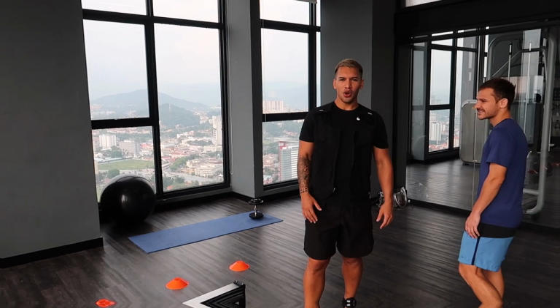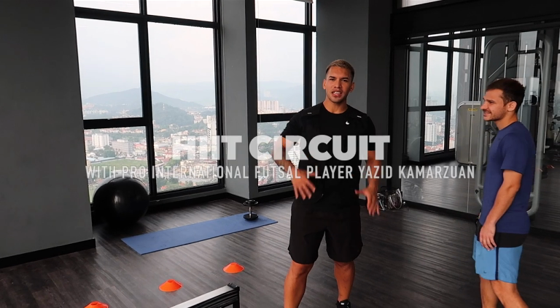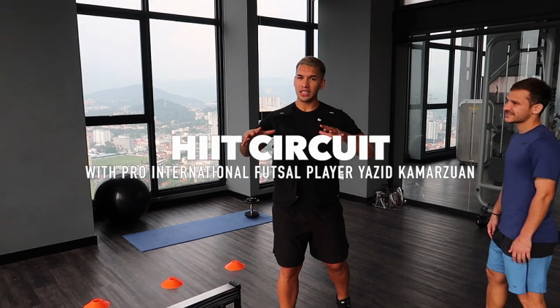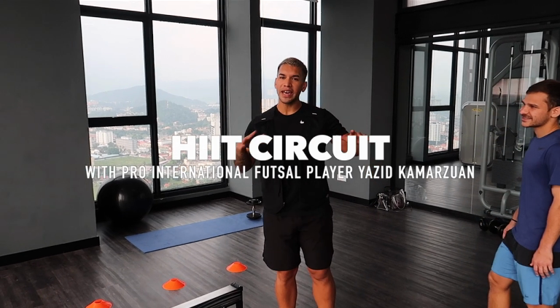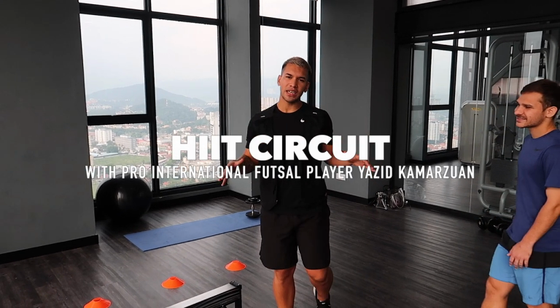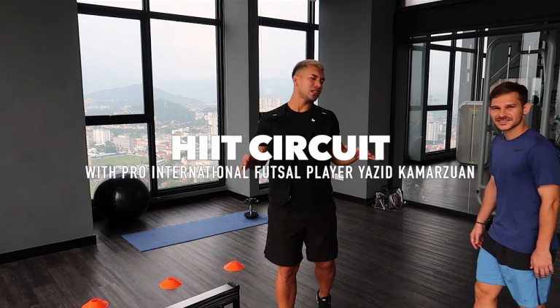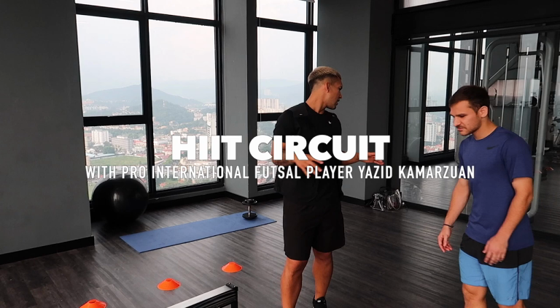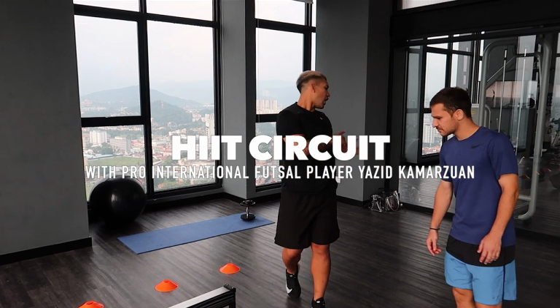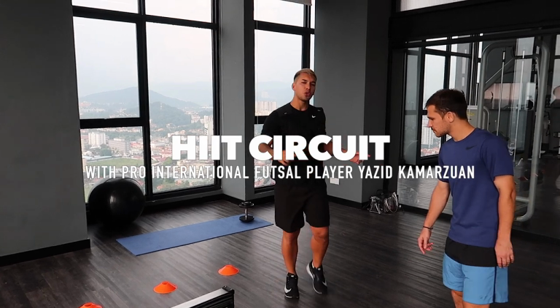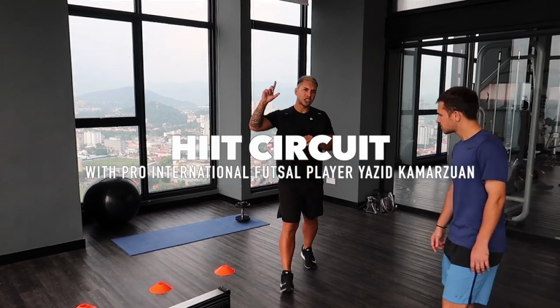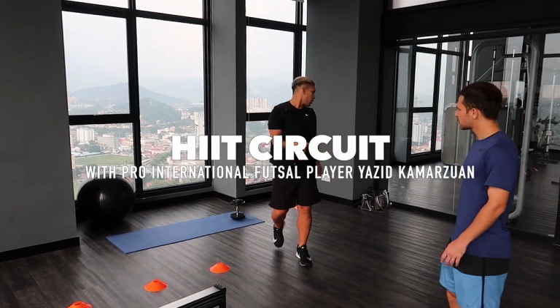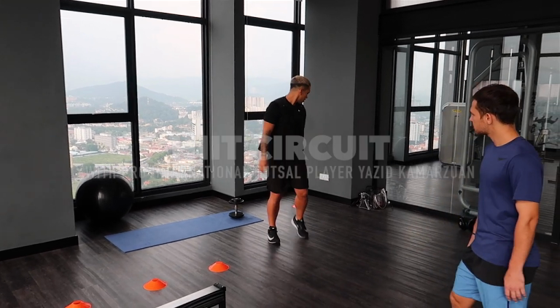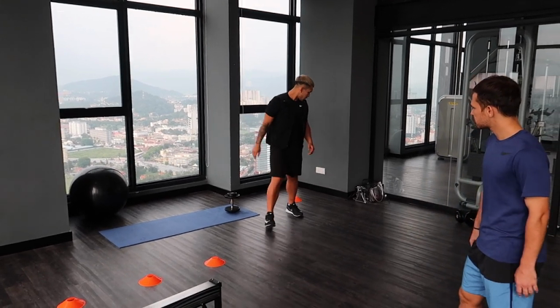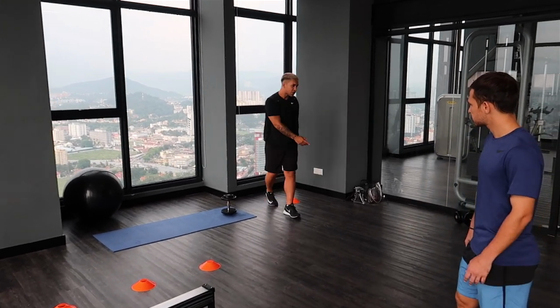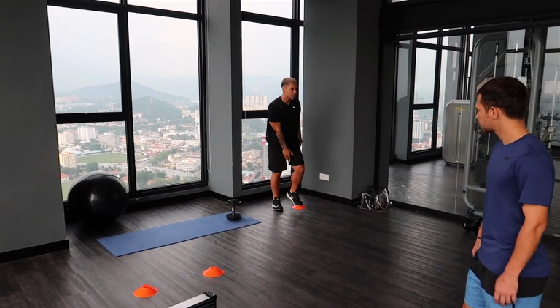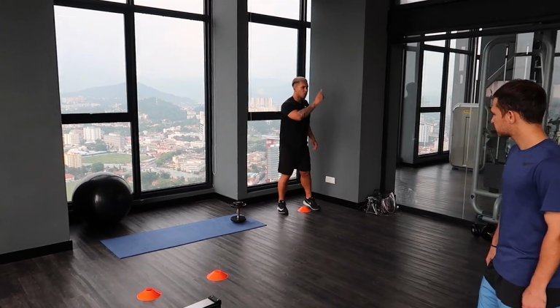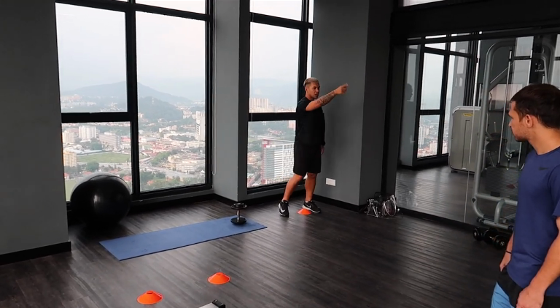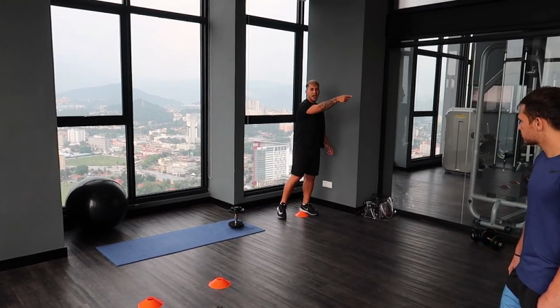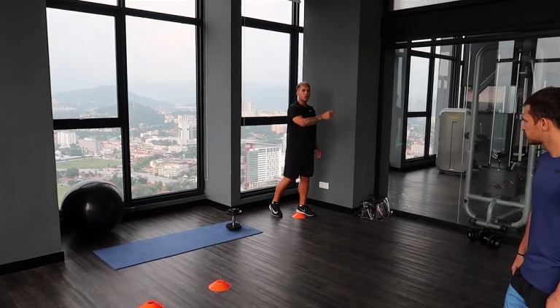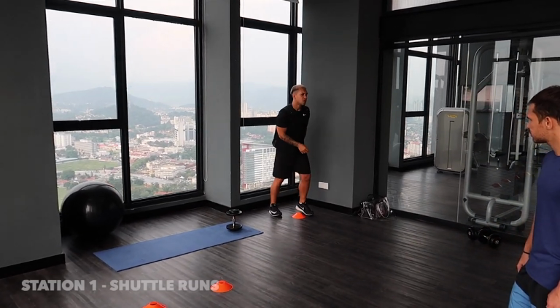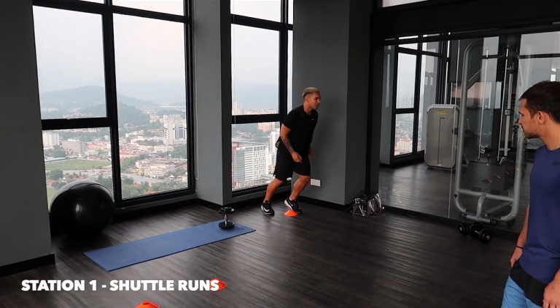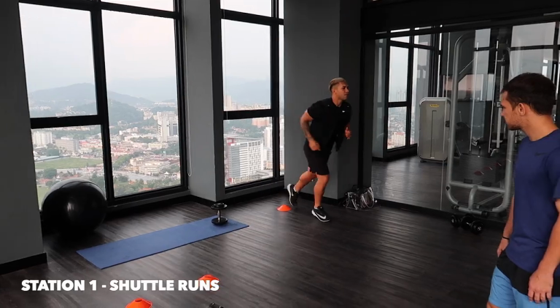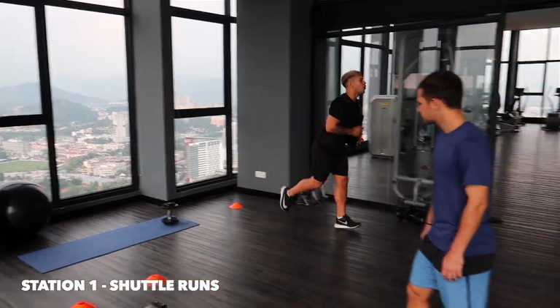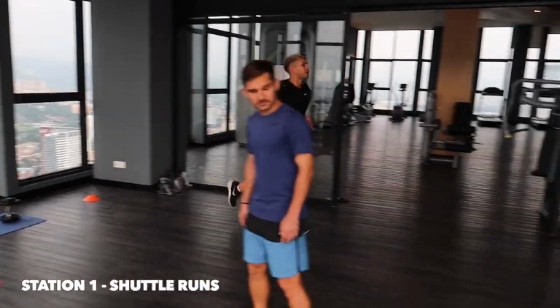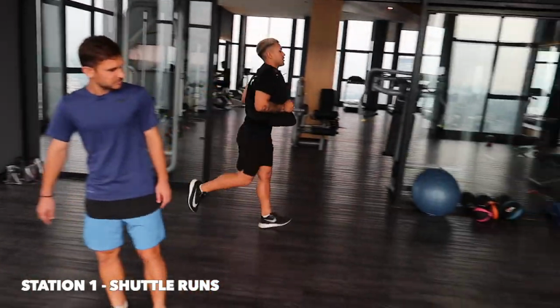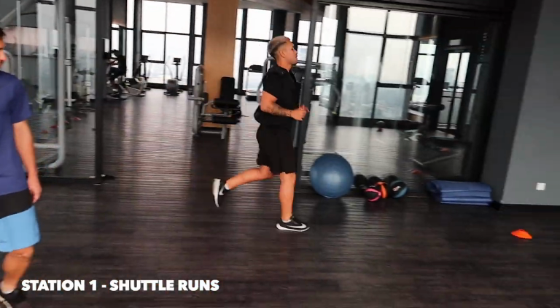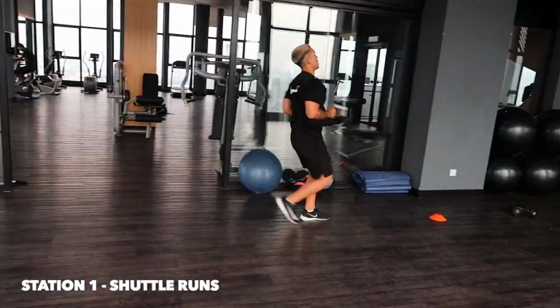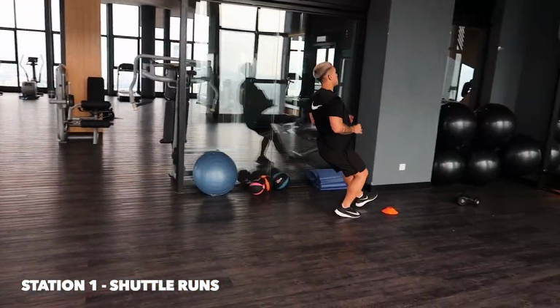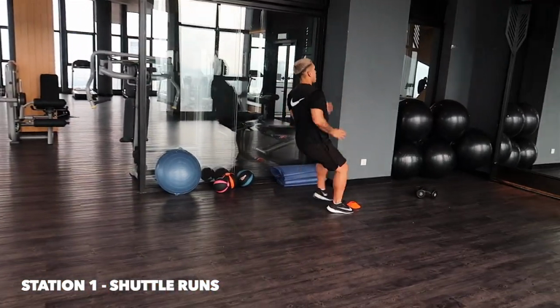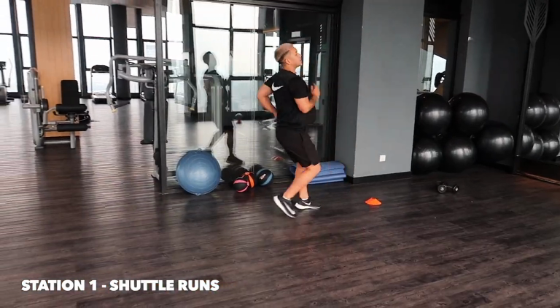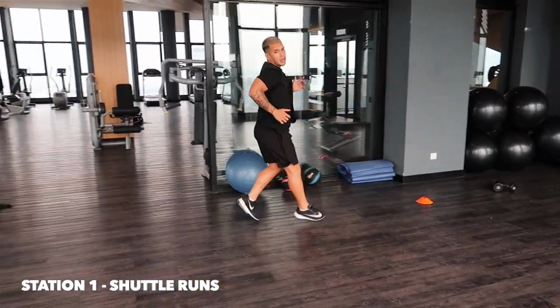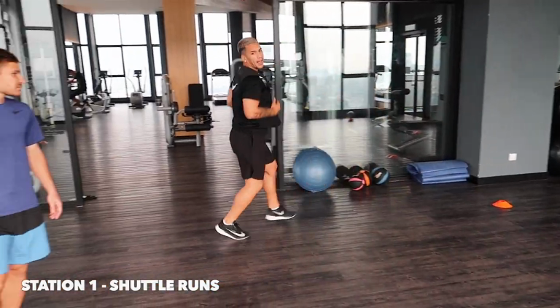Okay, so this is our kick stations. I'll show you station 1. So just on this row, the back row, you're going to be going forward and then jump your back.